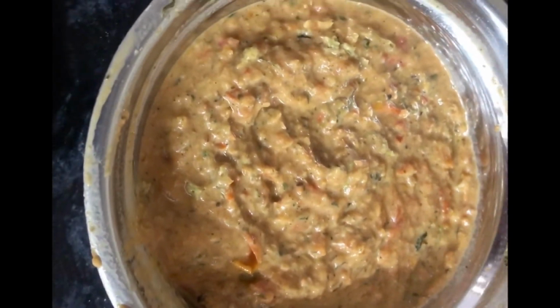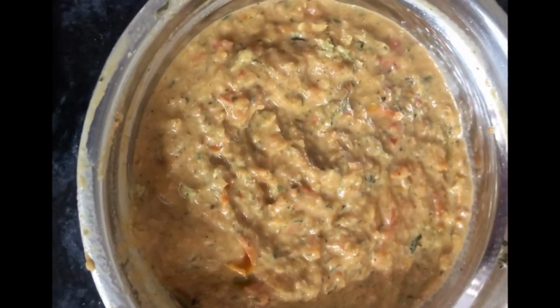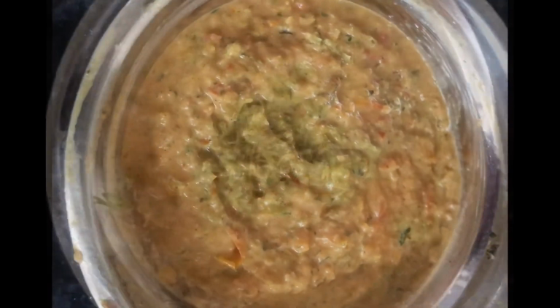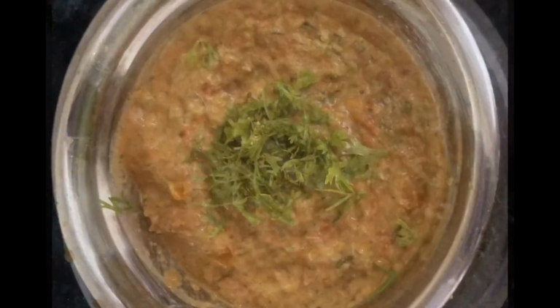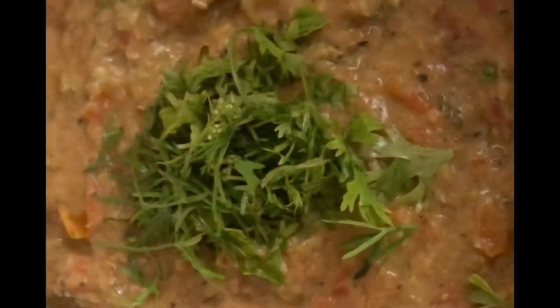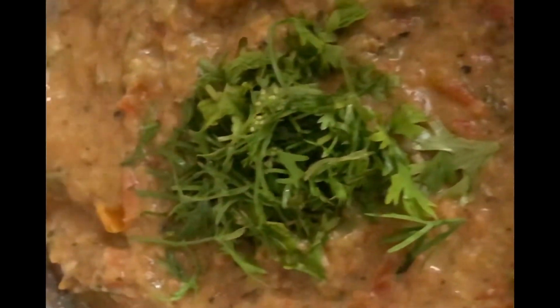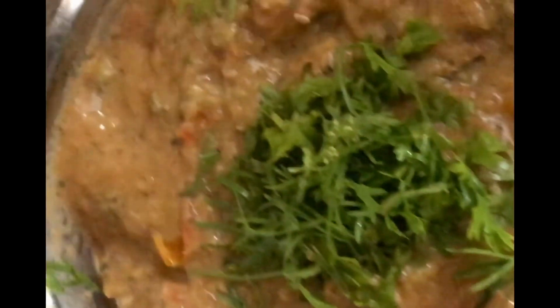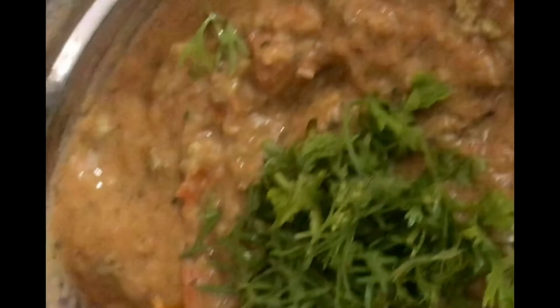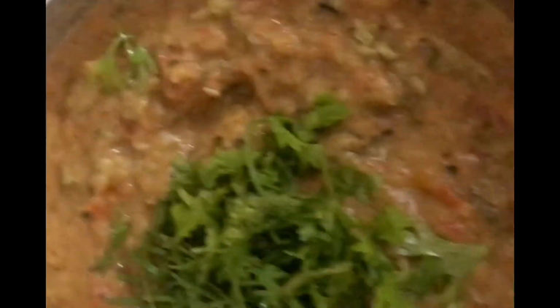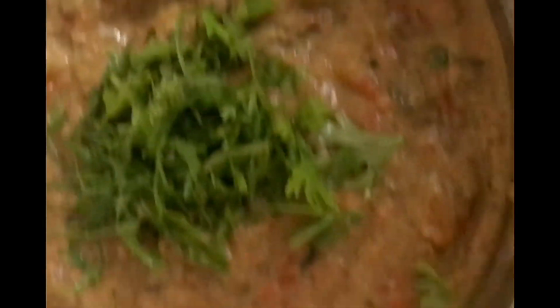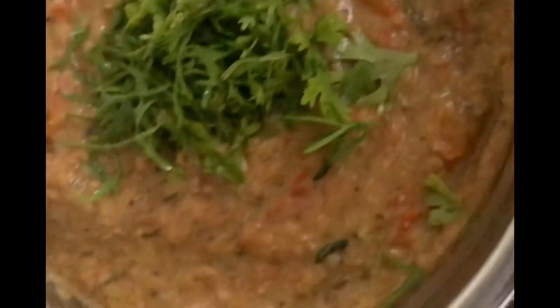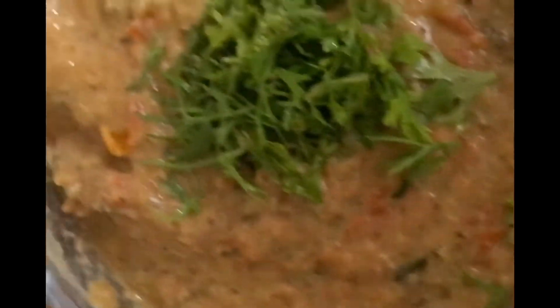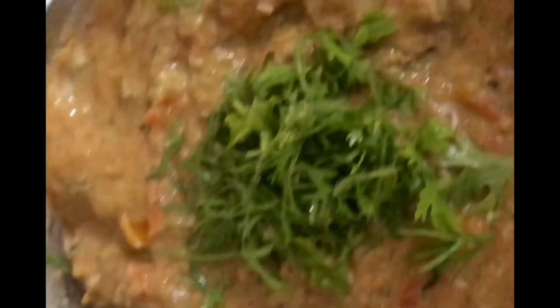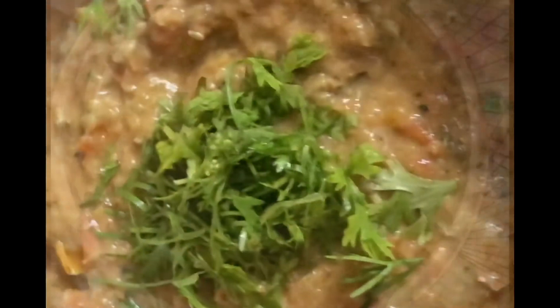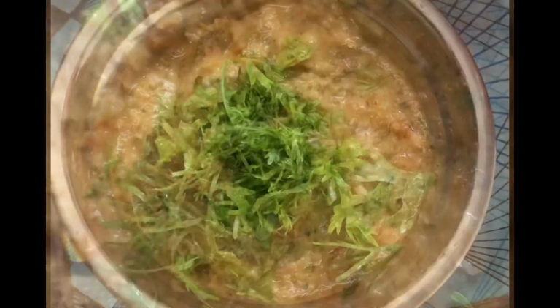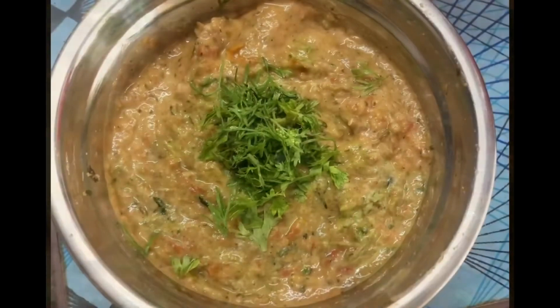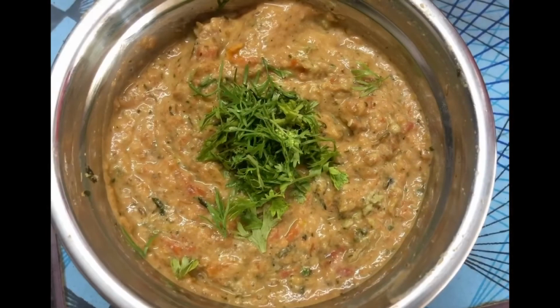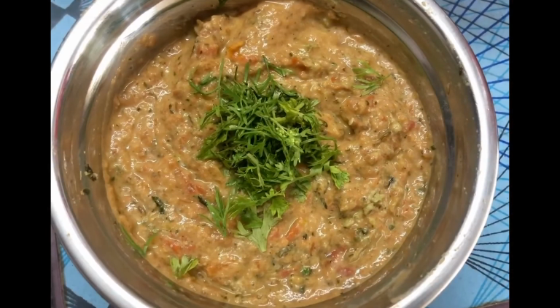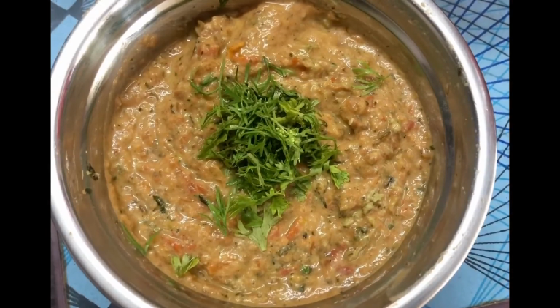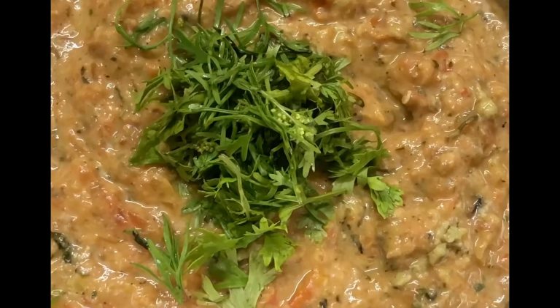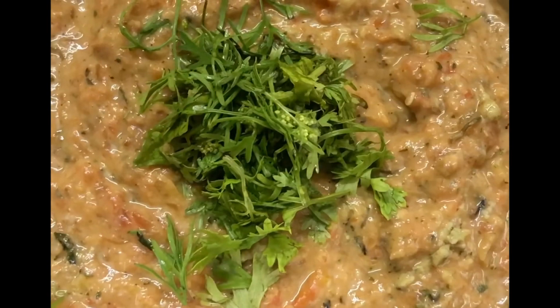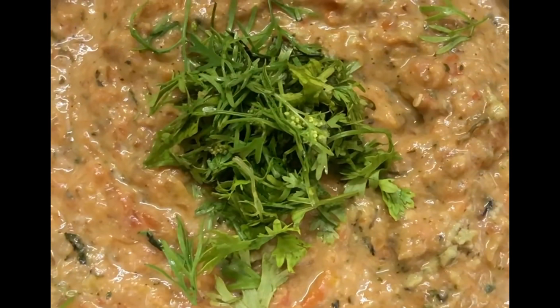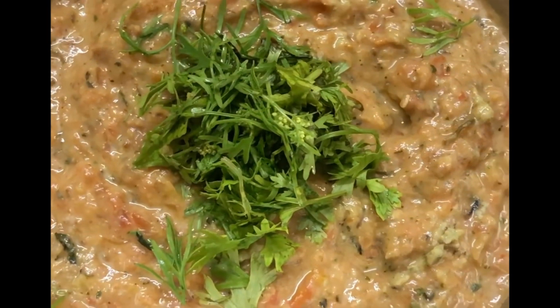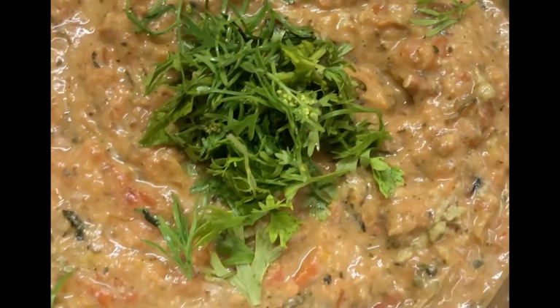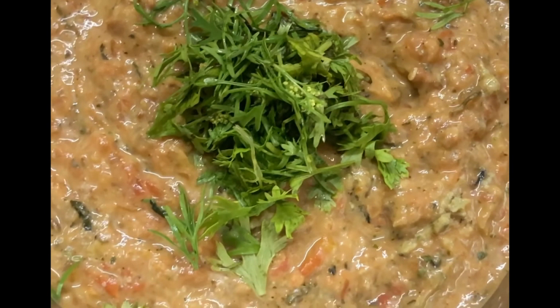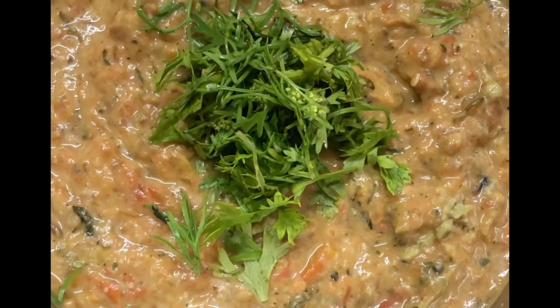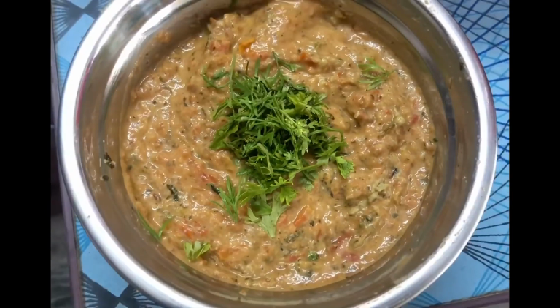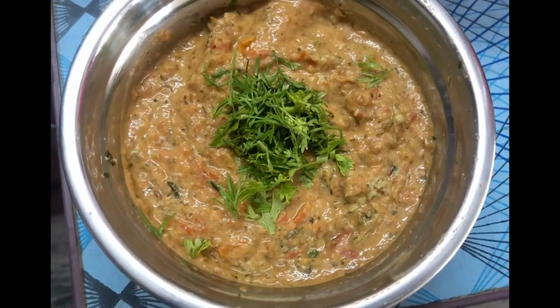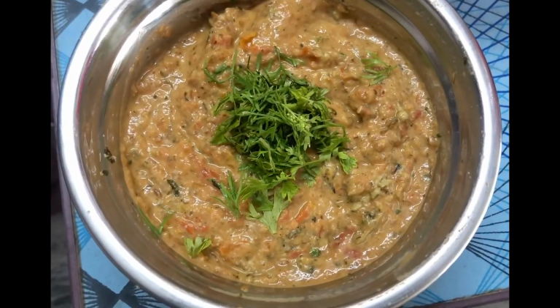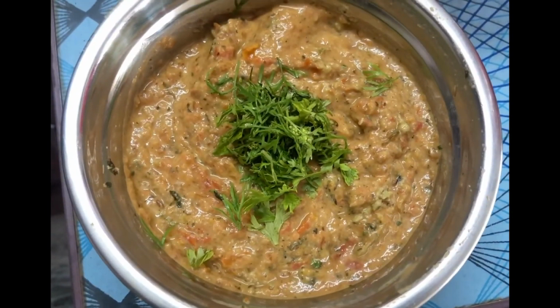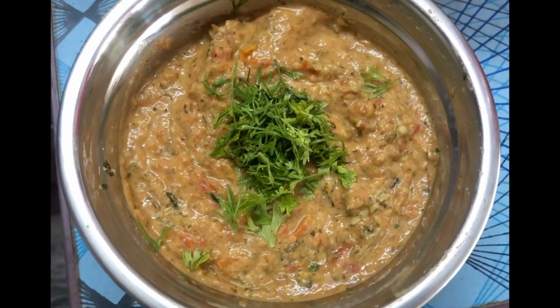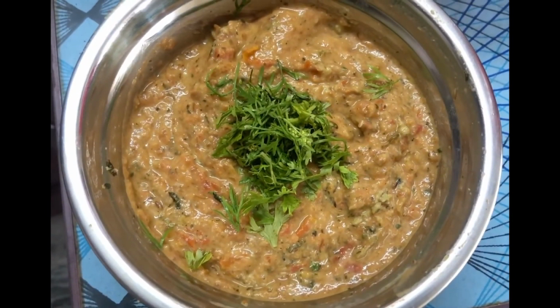Finally, I'll add a little bit of garnish. I will see you in the comments below.